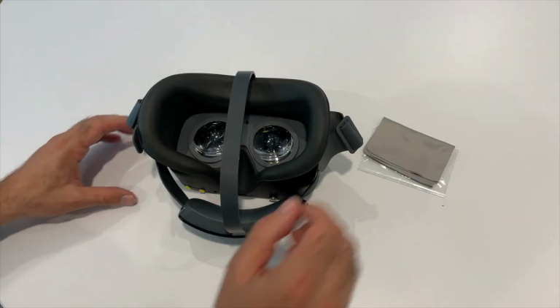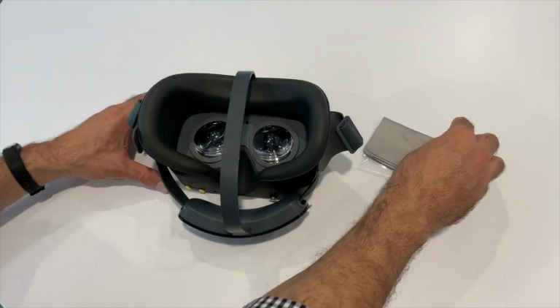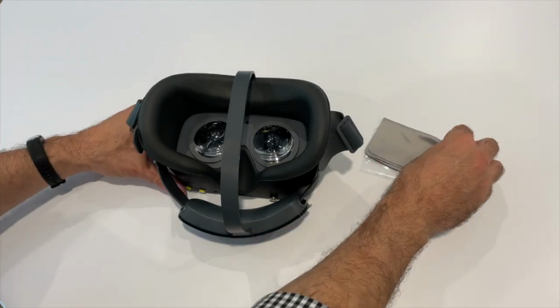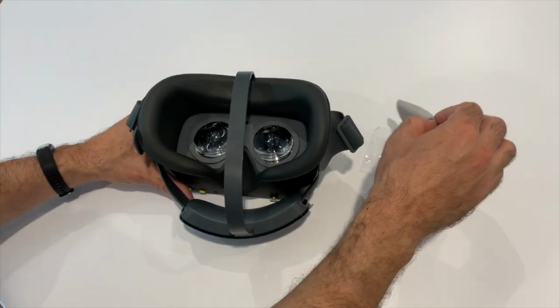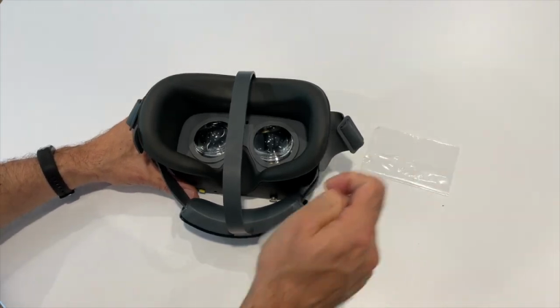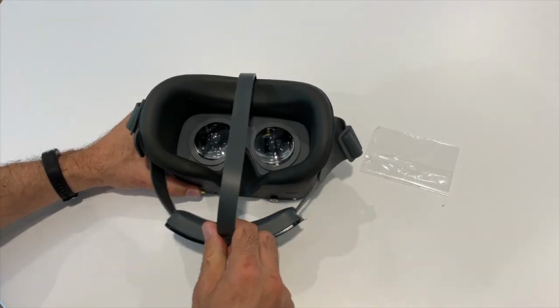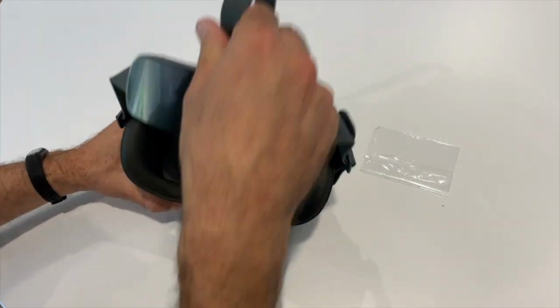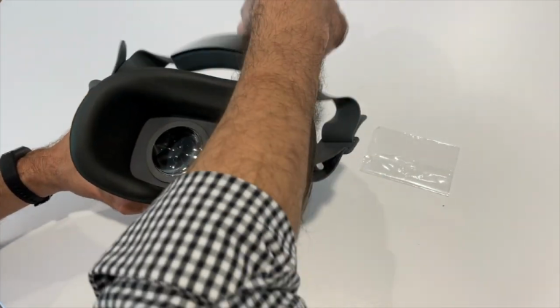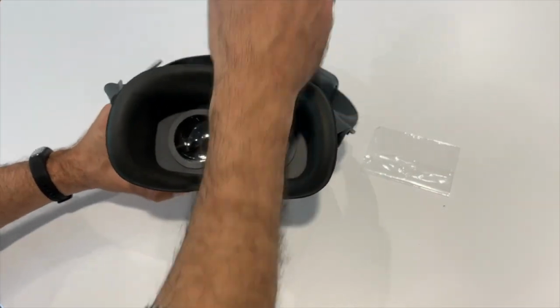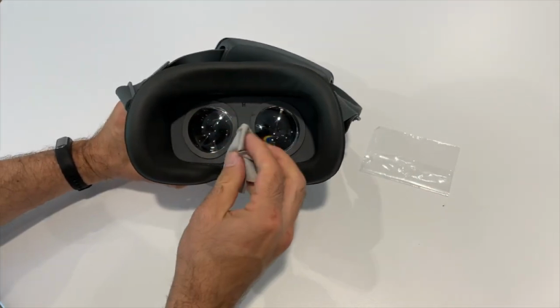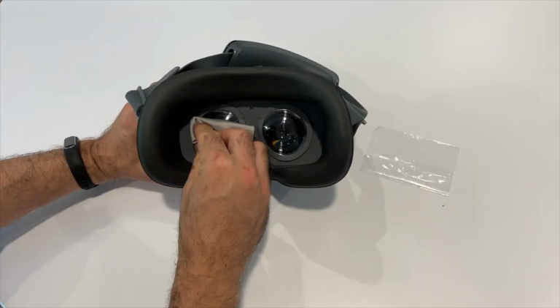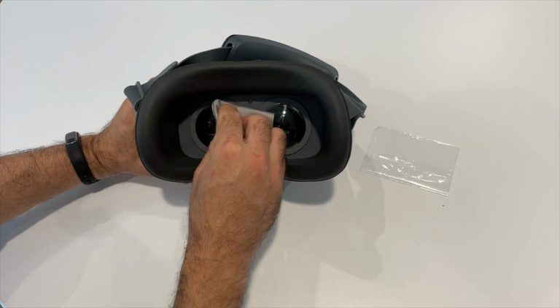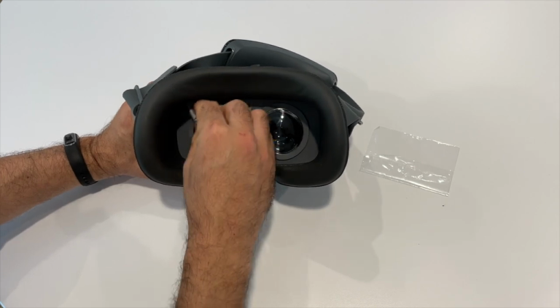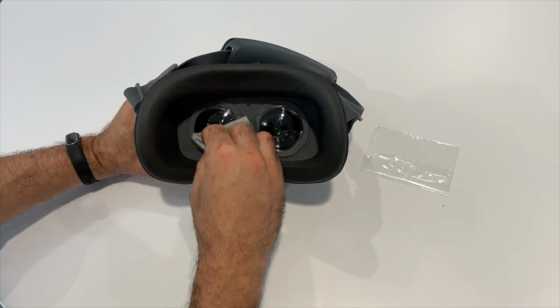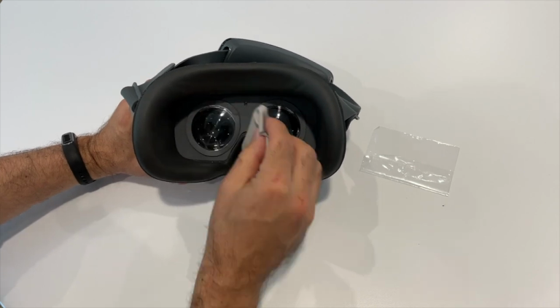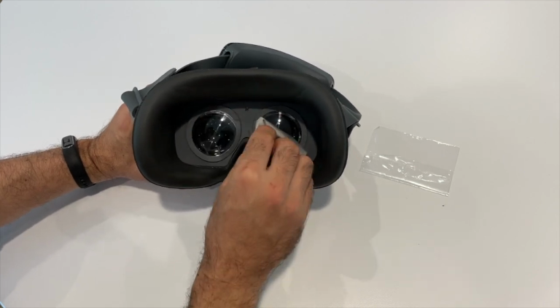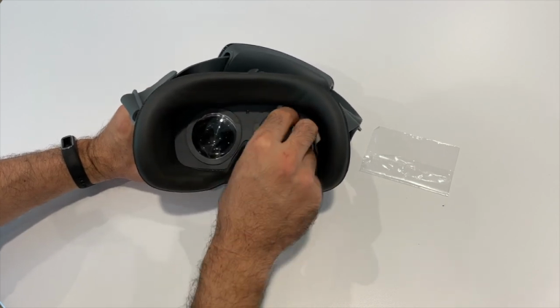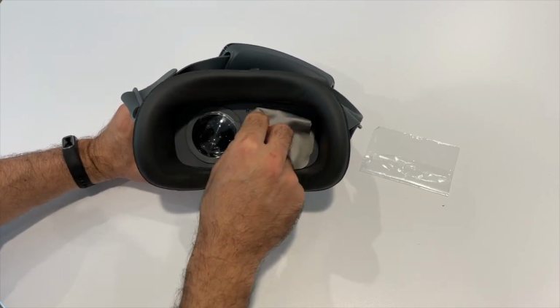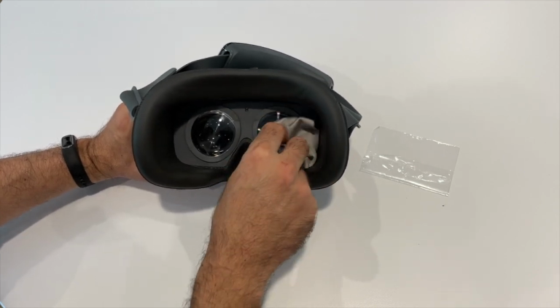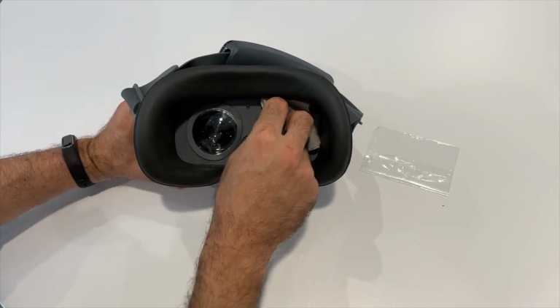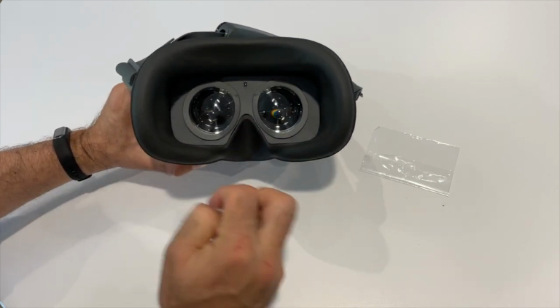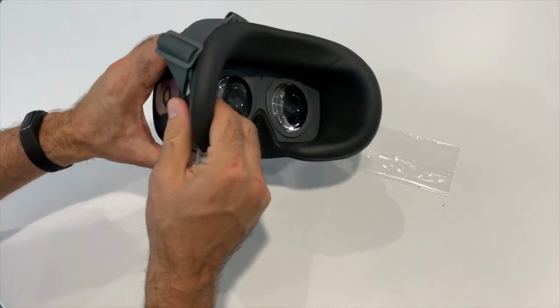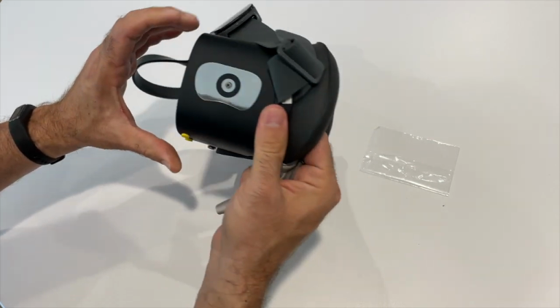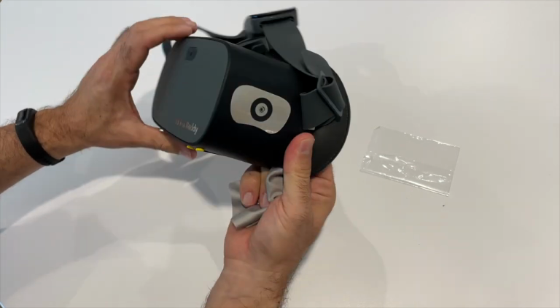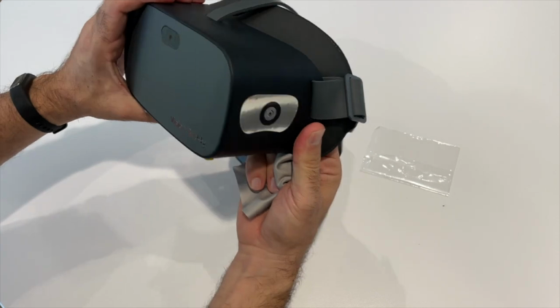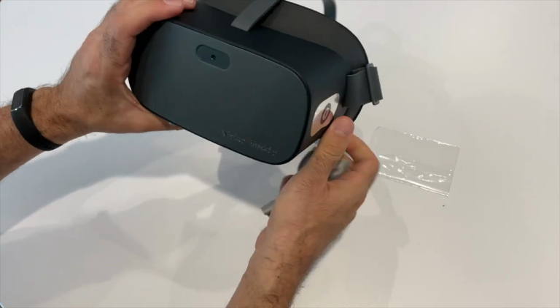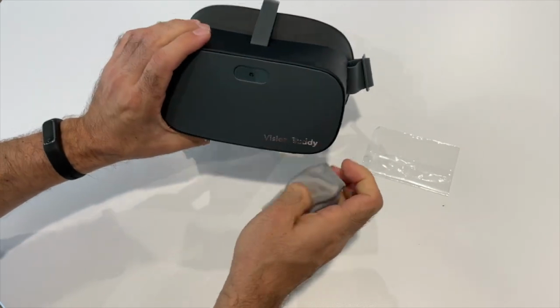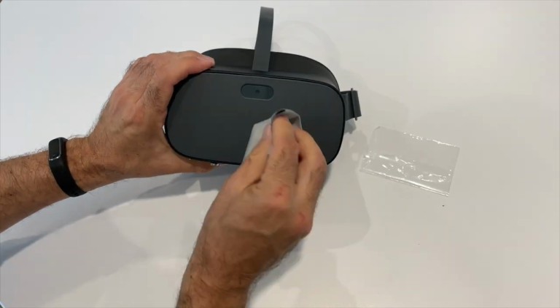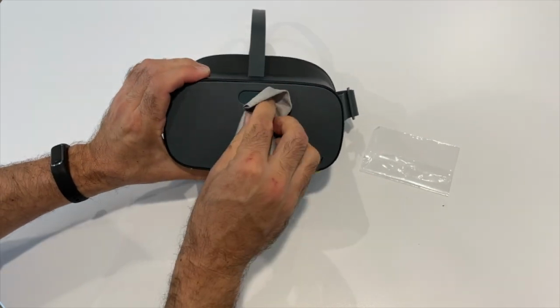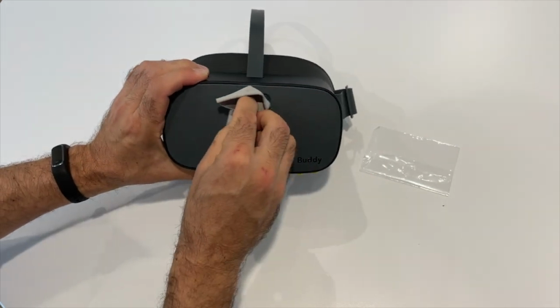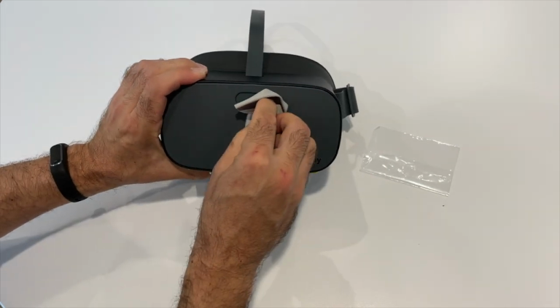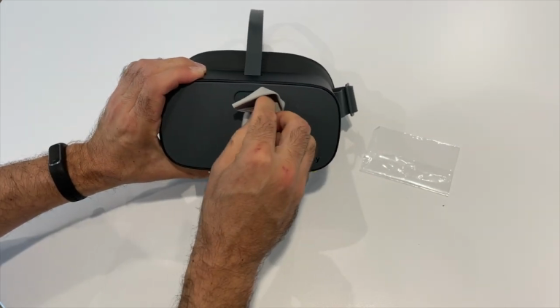For the best results of your headset, make sure to clean the lenses and camera regularly. Doing so often can help prevent dust or dirt buildup when watching TV or using the magnification mode.